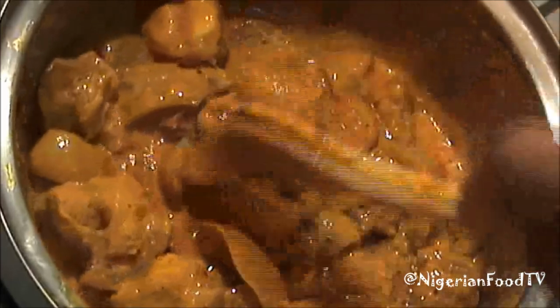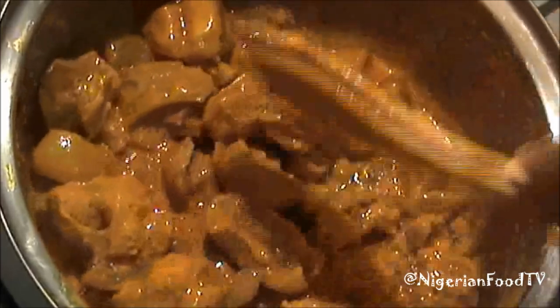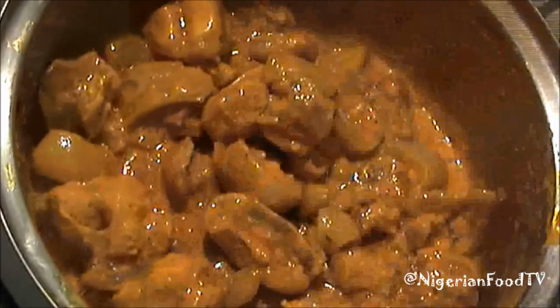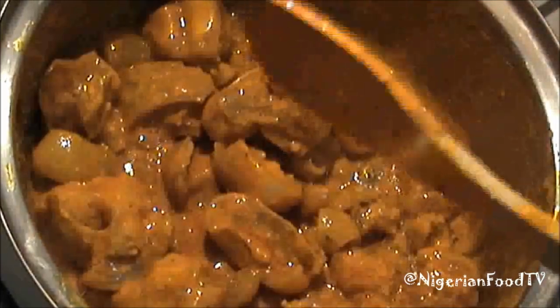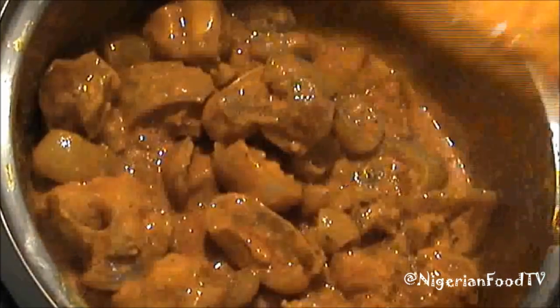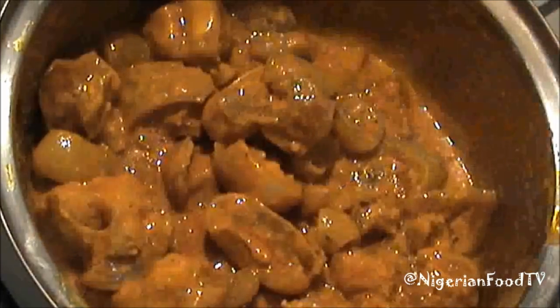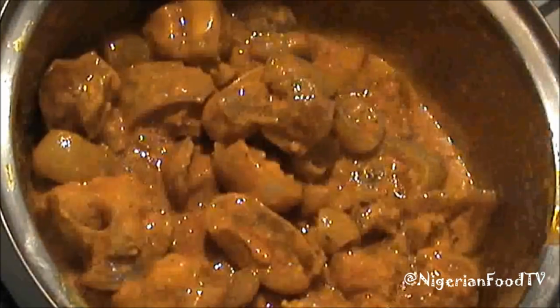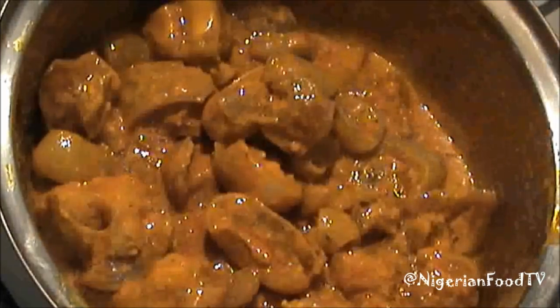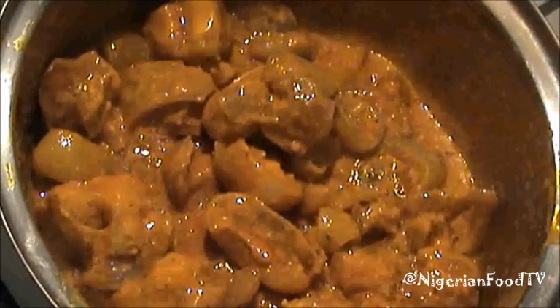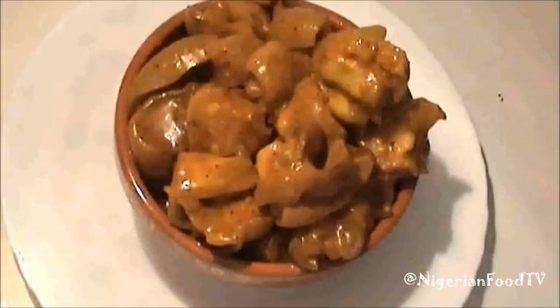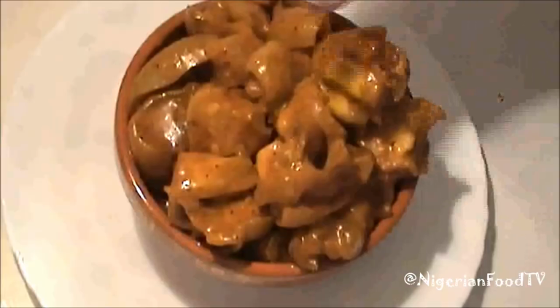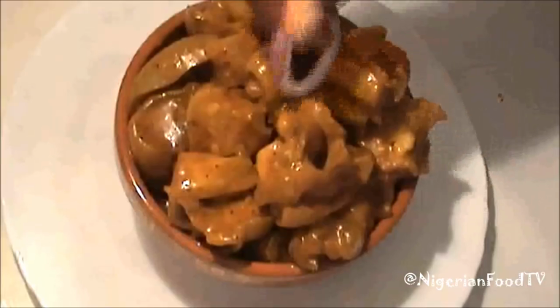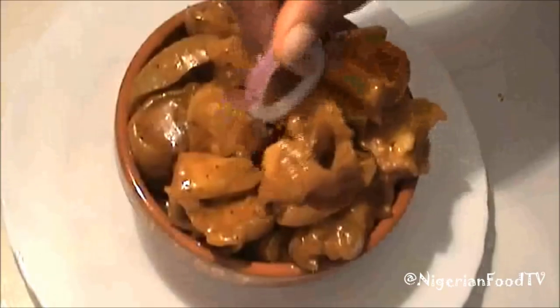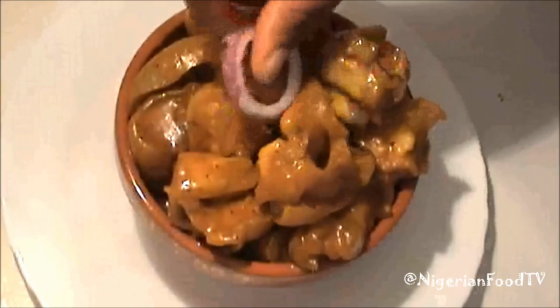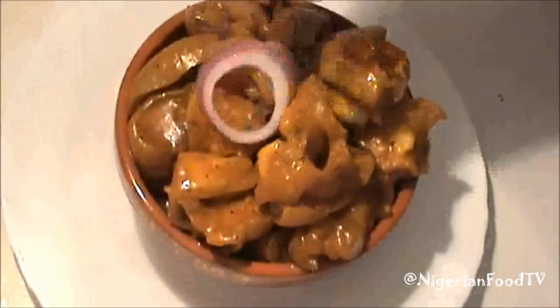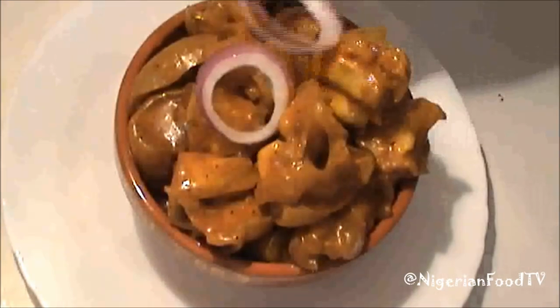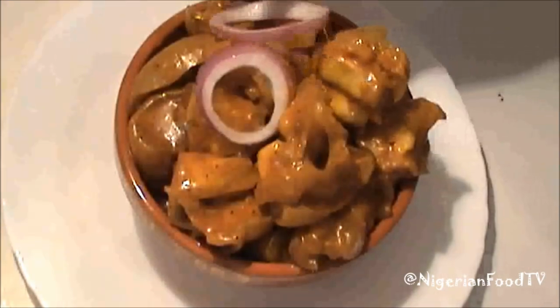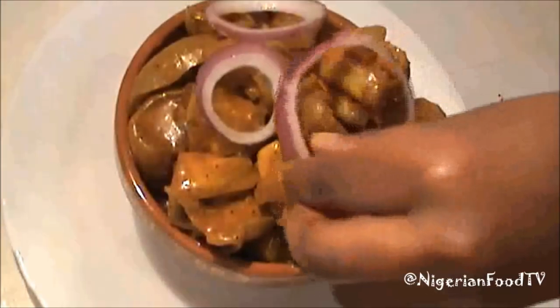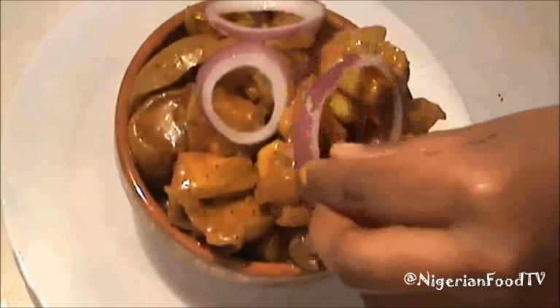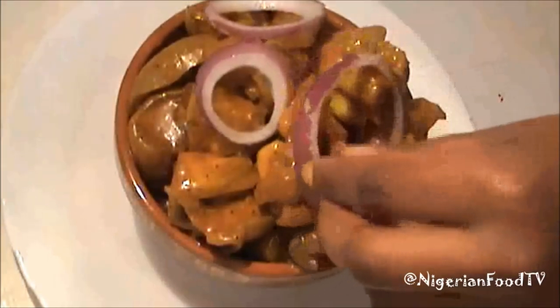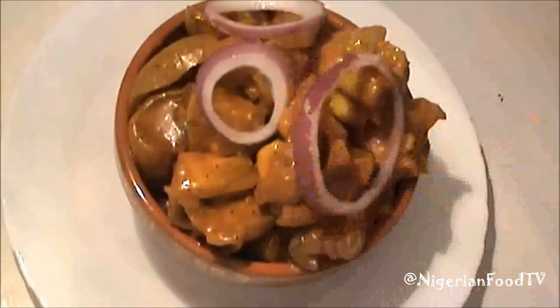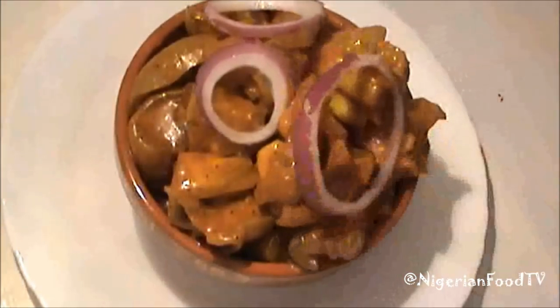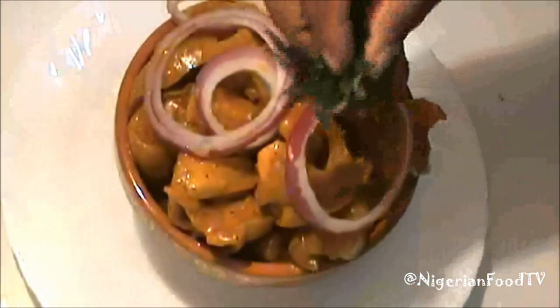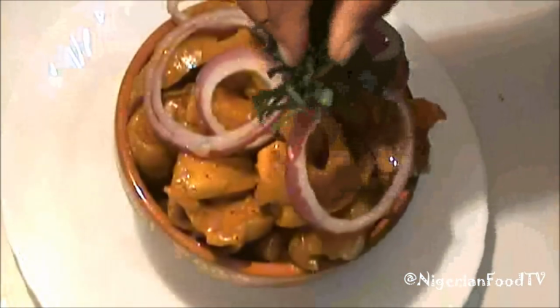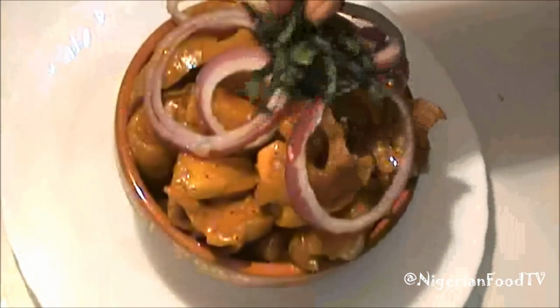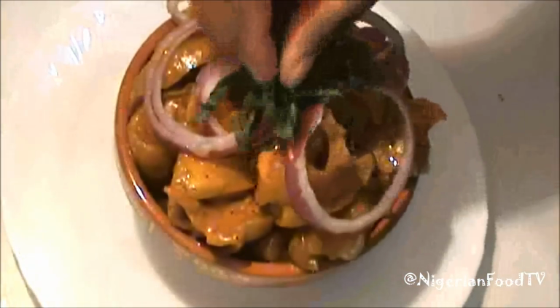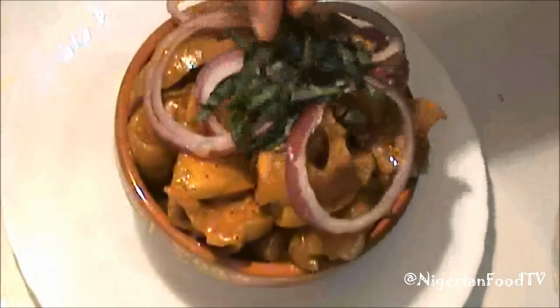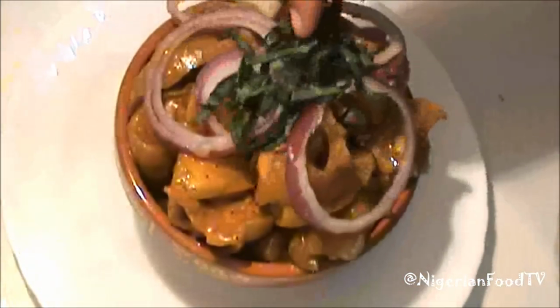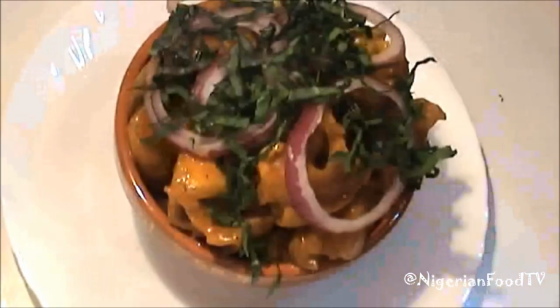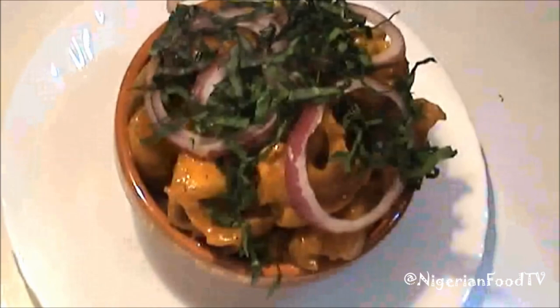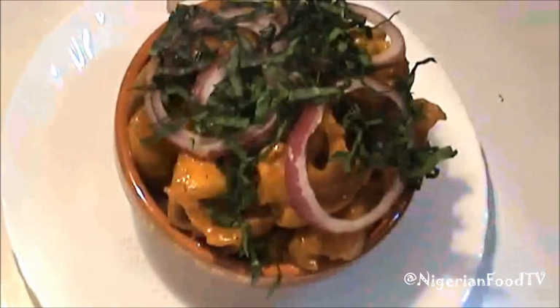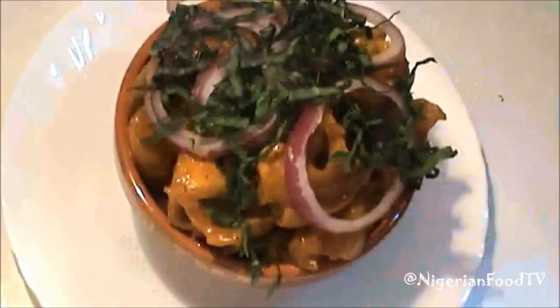Now dish it out in a bowl. Add the garnishes, and our mpubi is ready! Who said we can't make Mpobi at home, right?